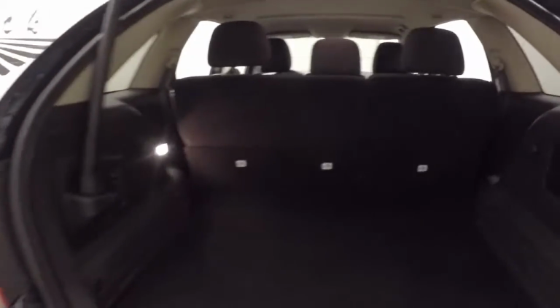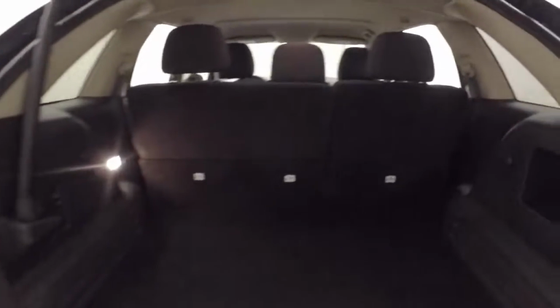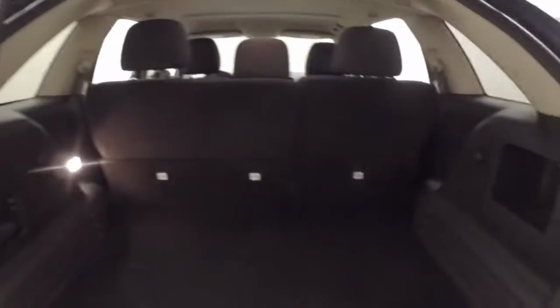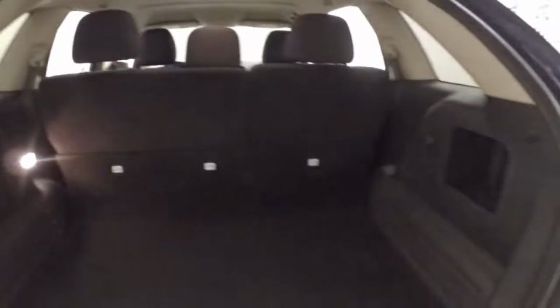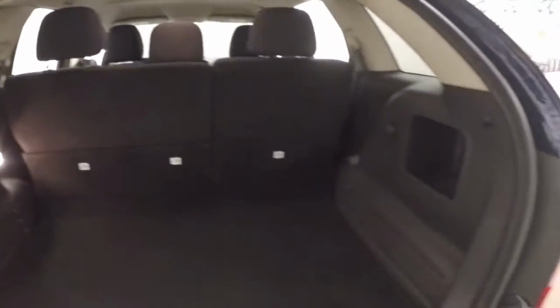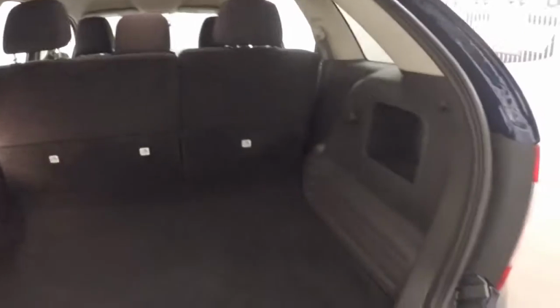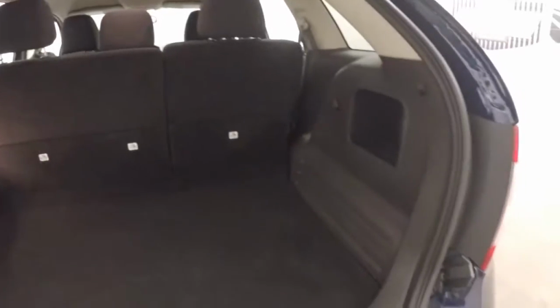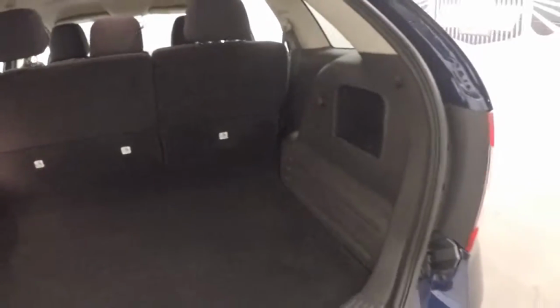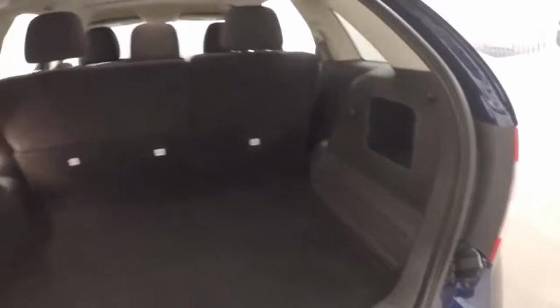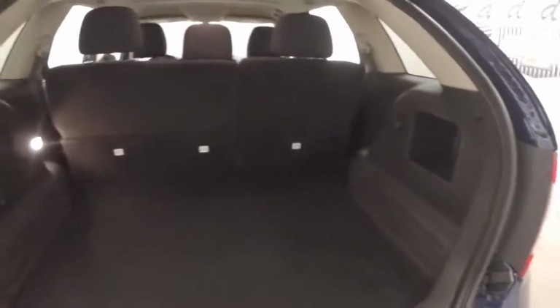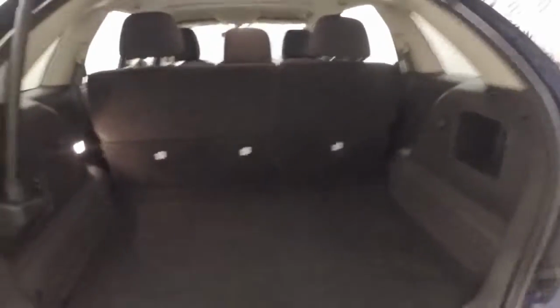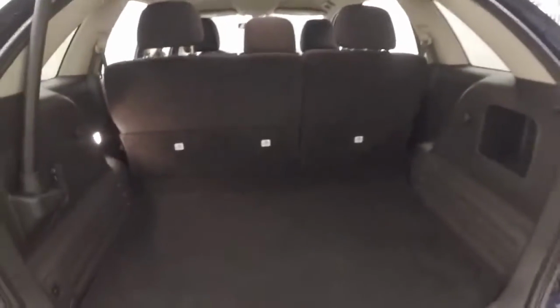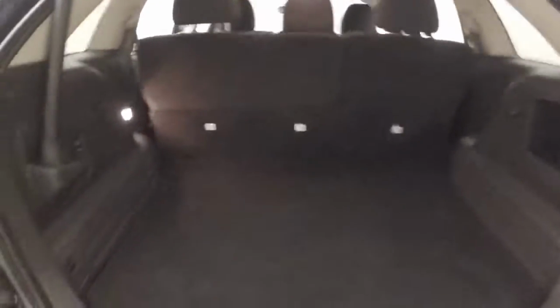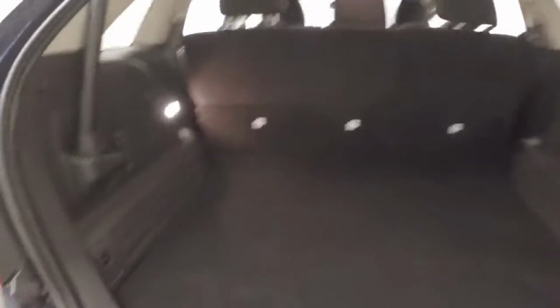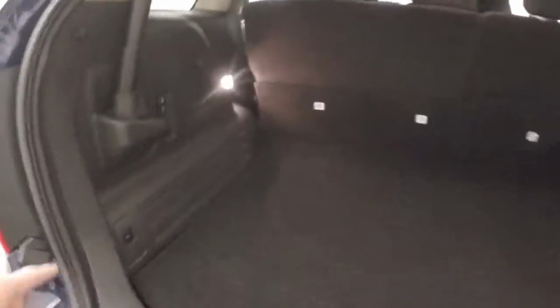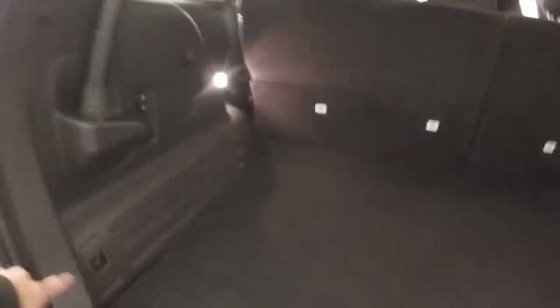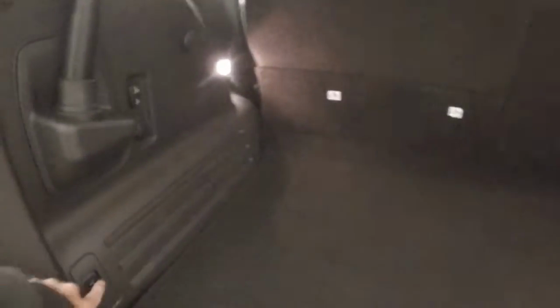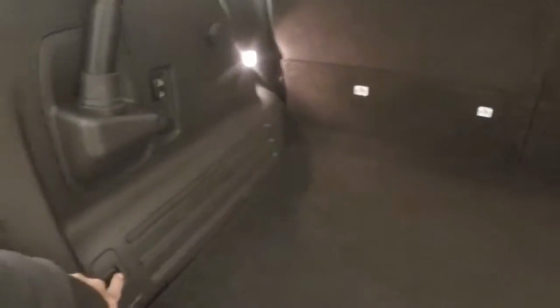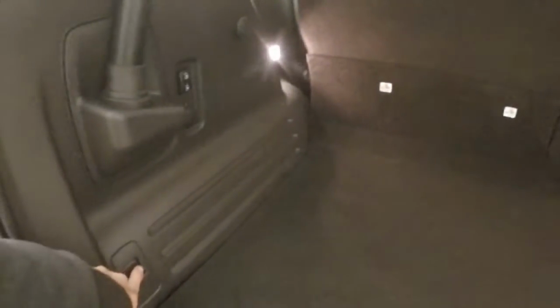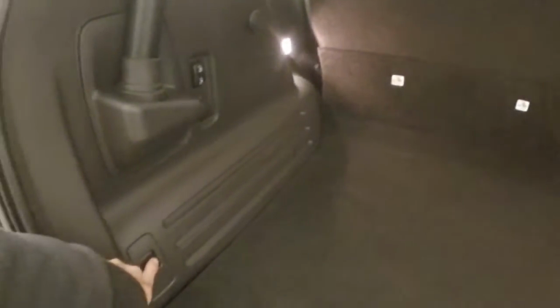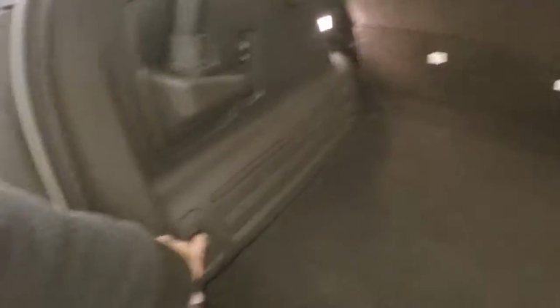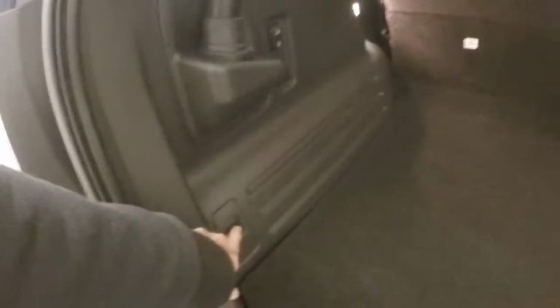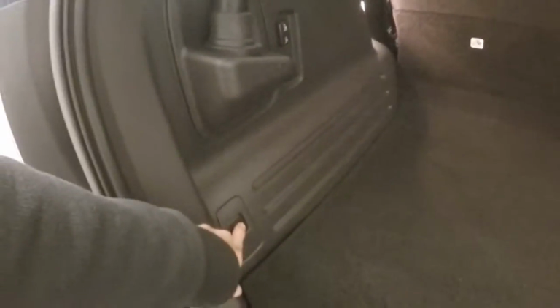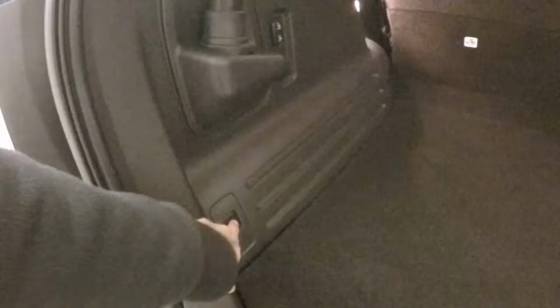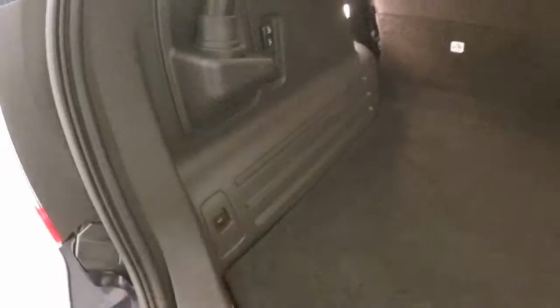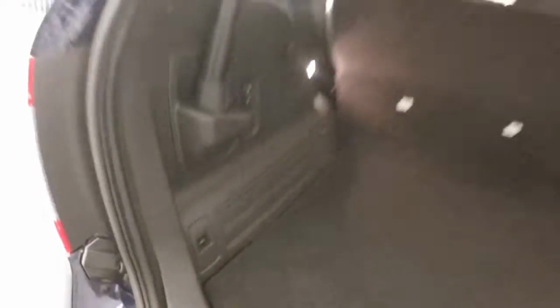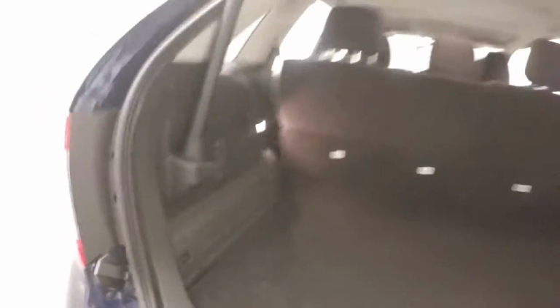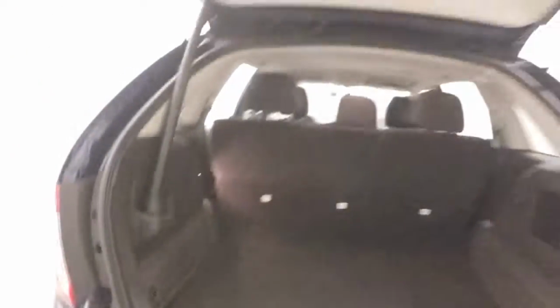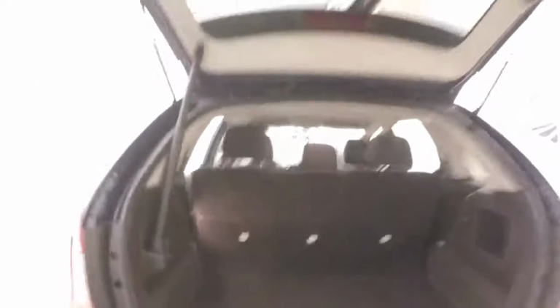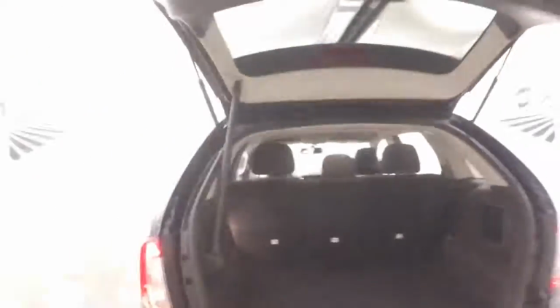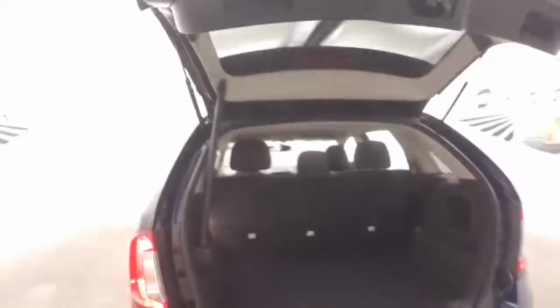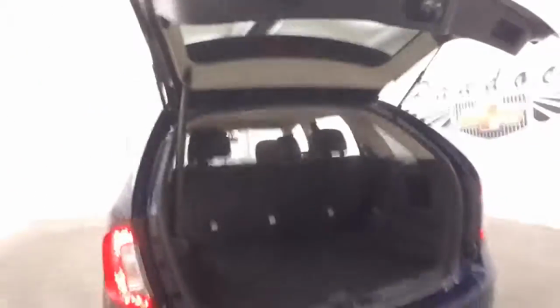Tons of cargo space, seats do fold down so you gain even more. Button right here, press that, the rear hatch closes.